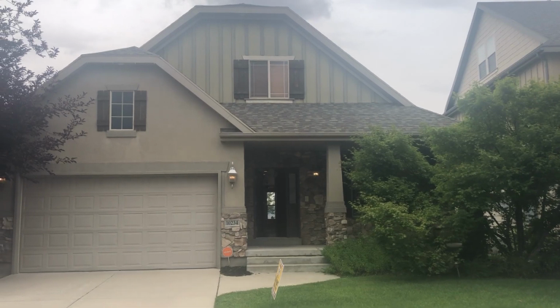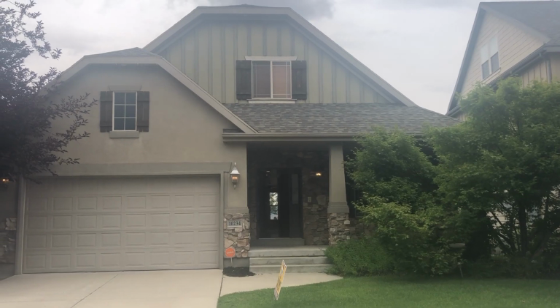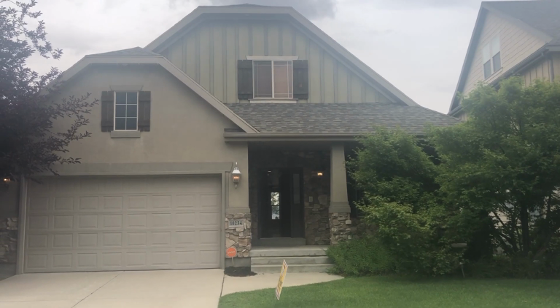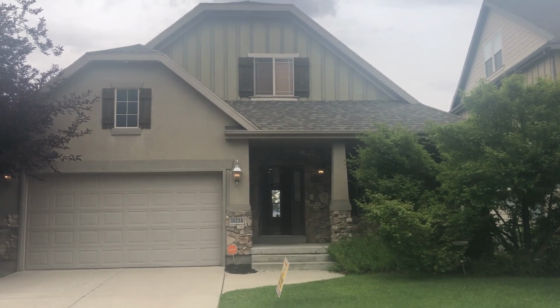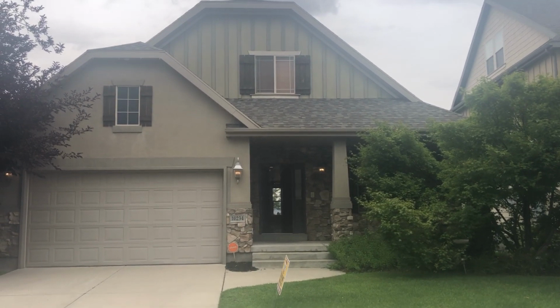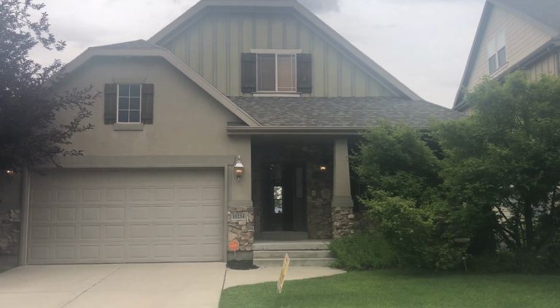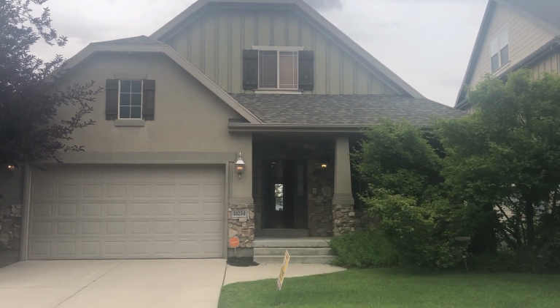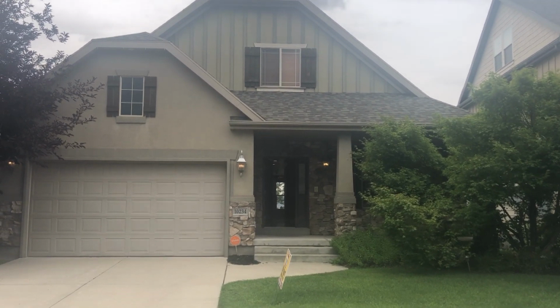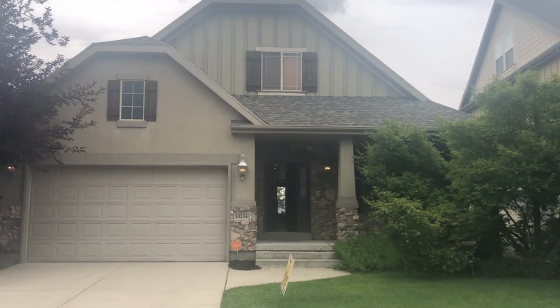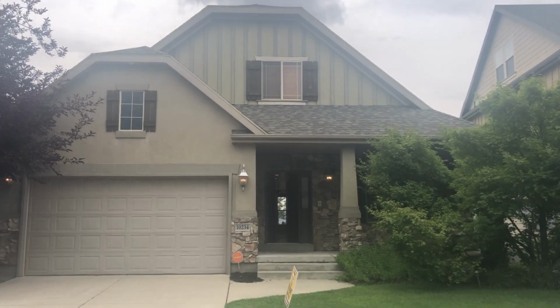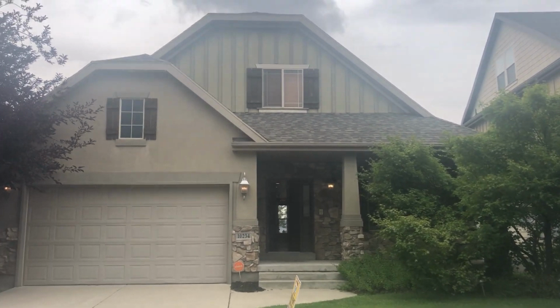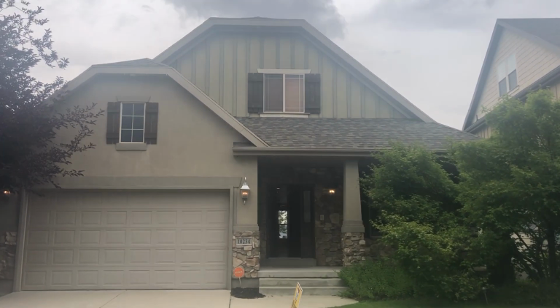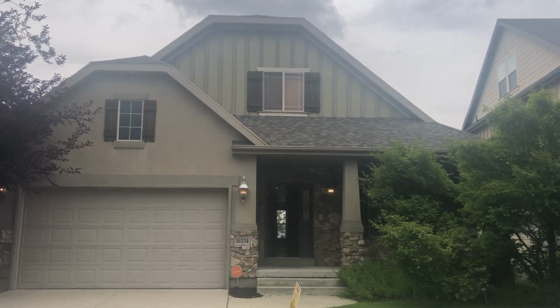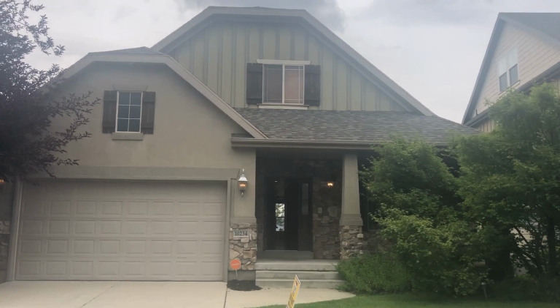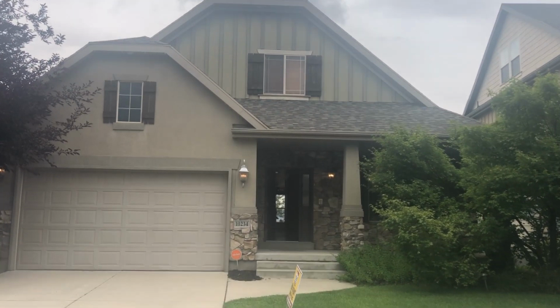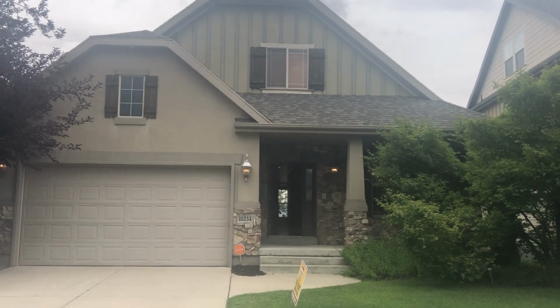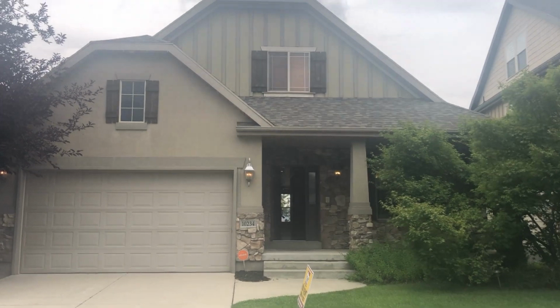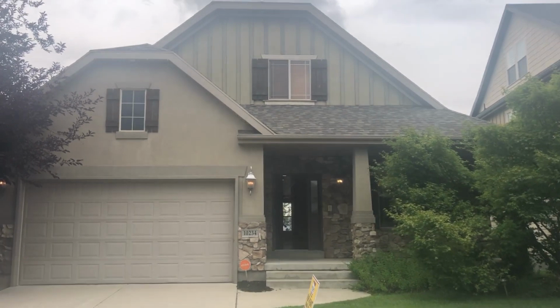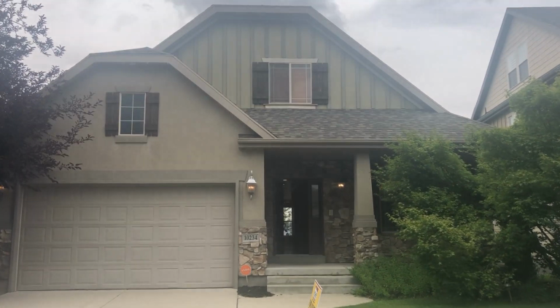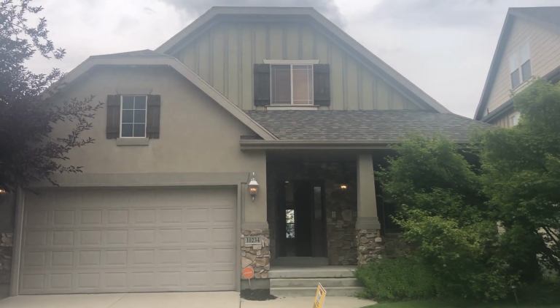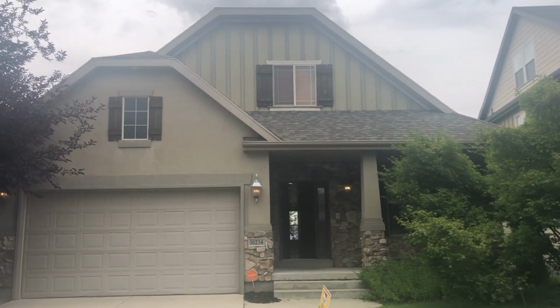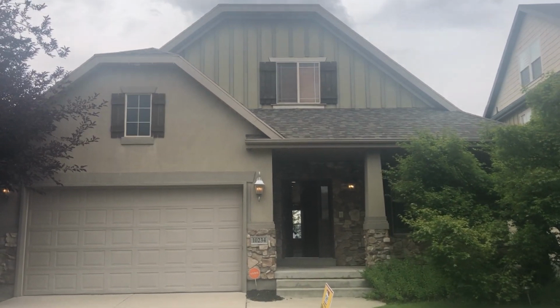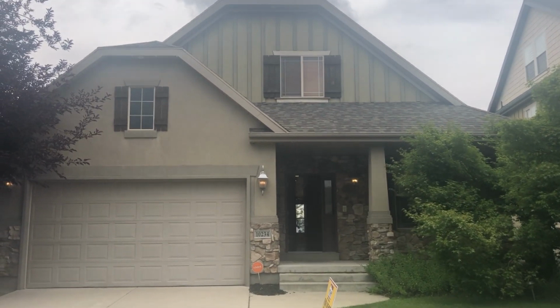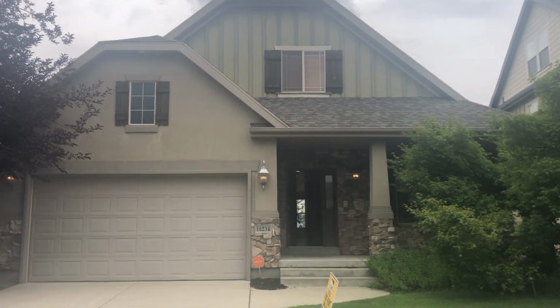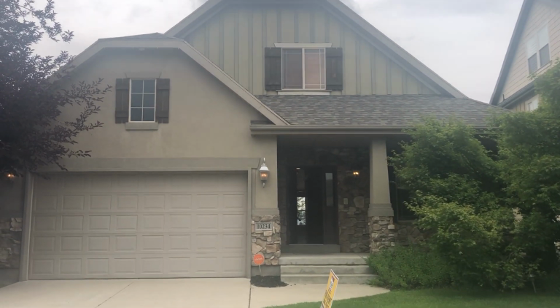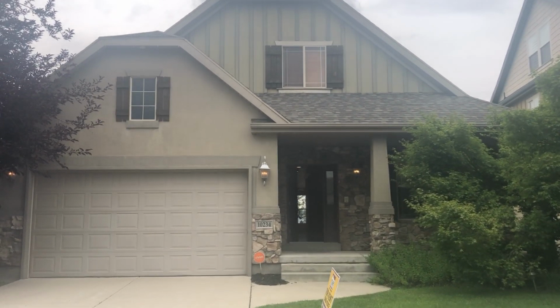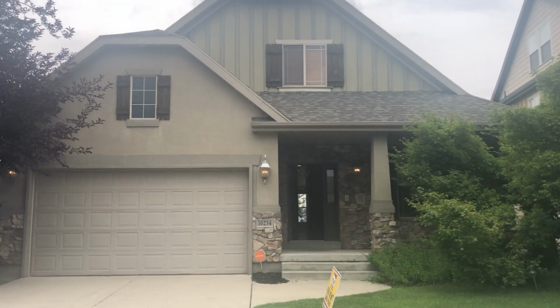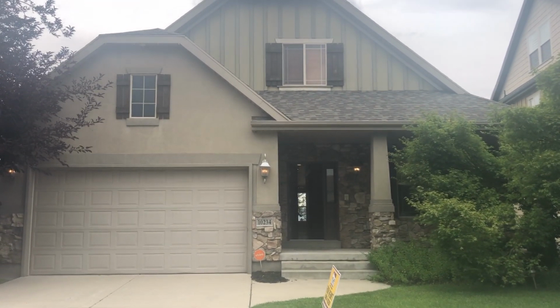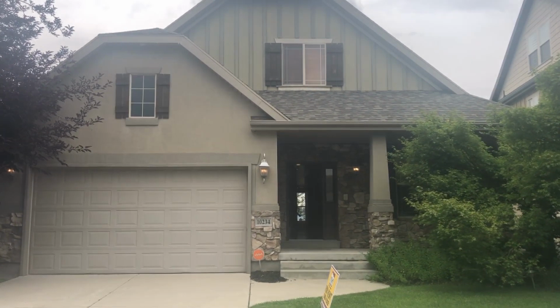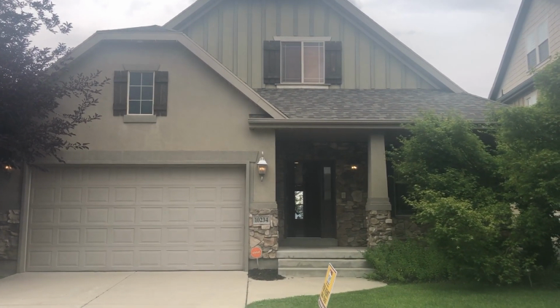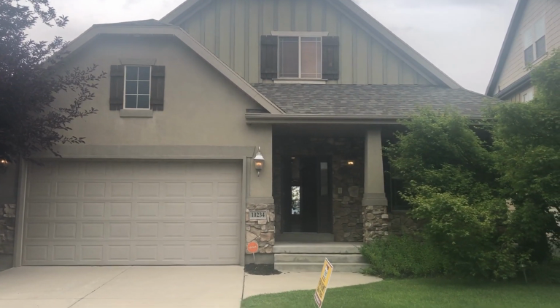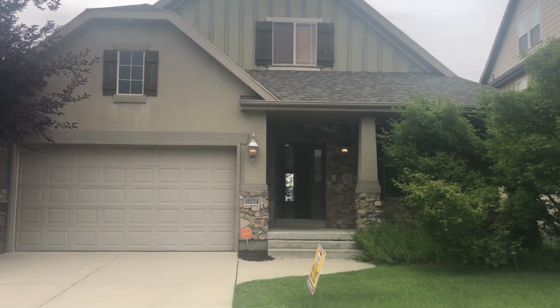Hi everyone, it's Dana Holton with Miller & Company here. Just giving you guys a quick tour of a beautiful home in Sandy, 10234 South Eagle Cliff Way.